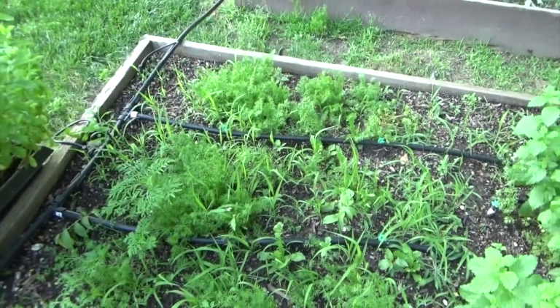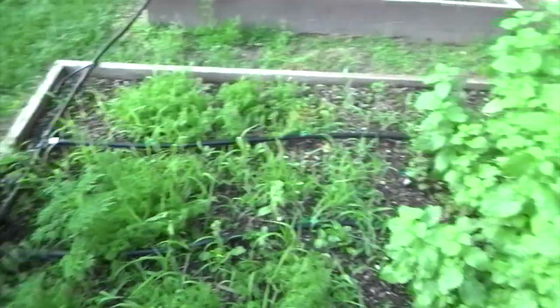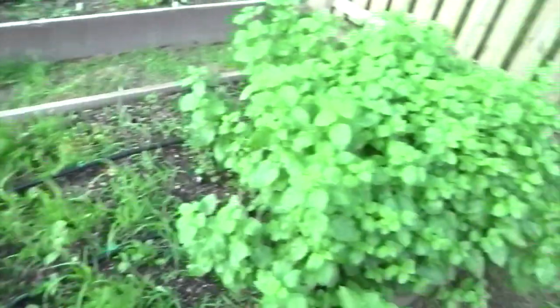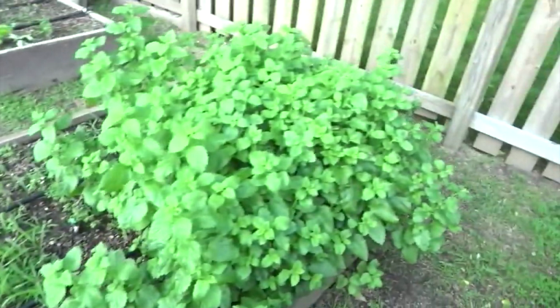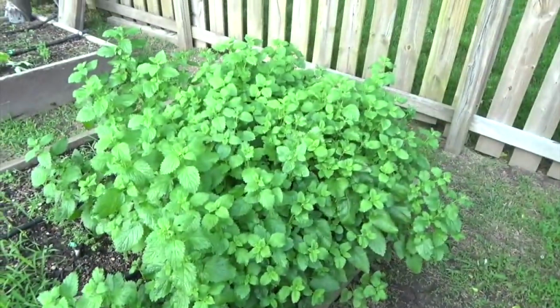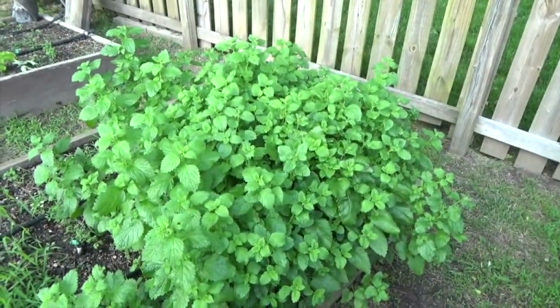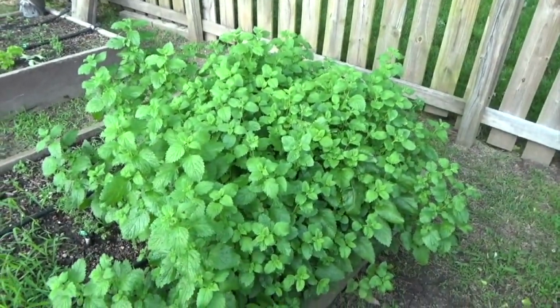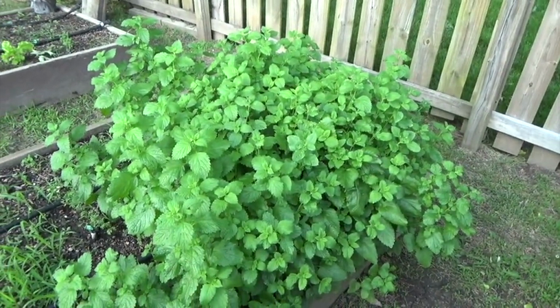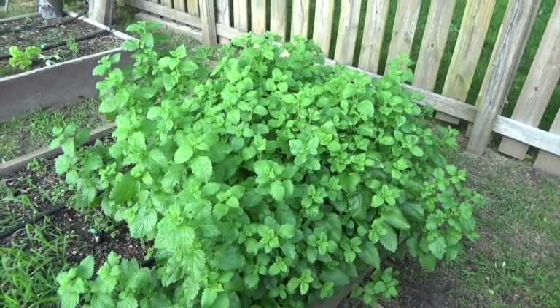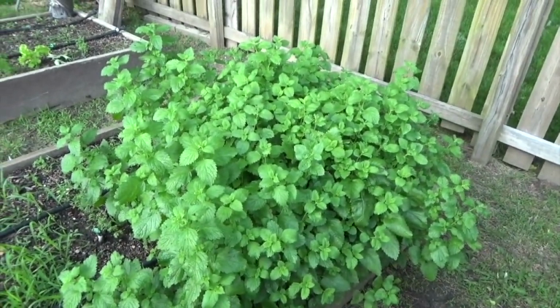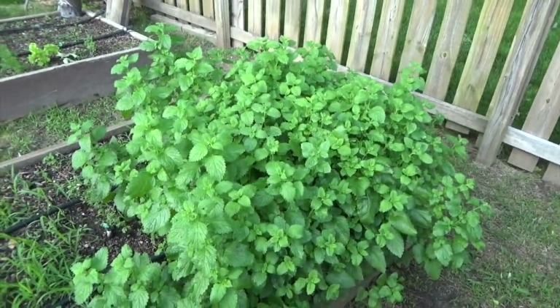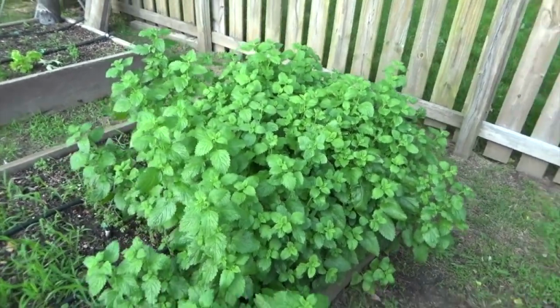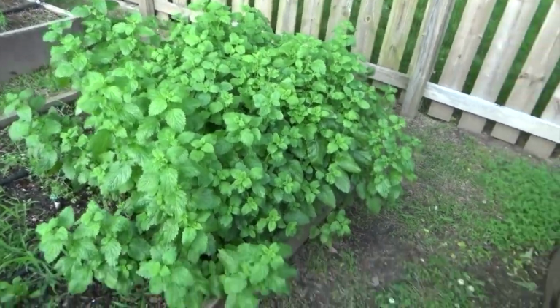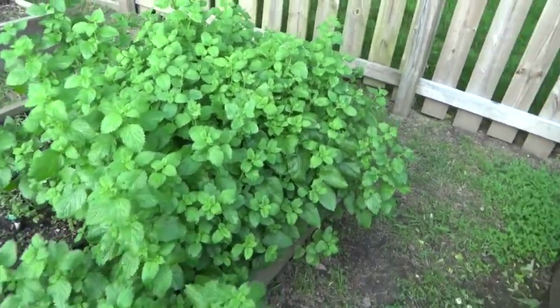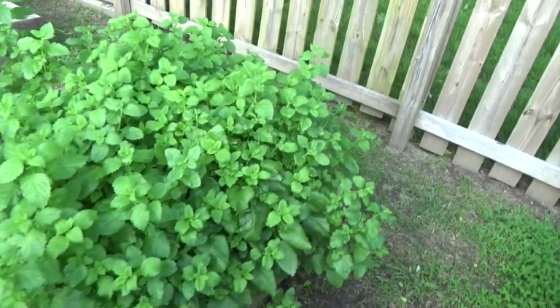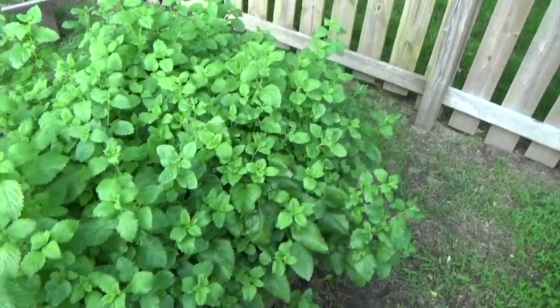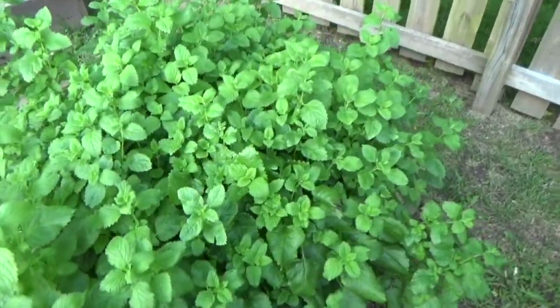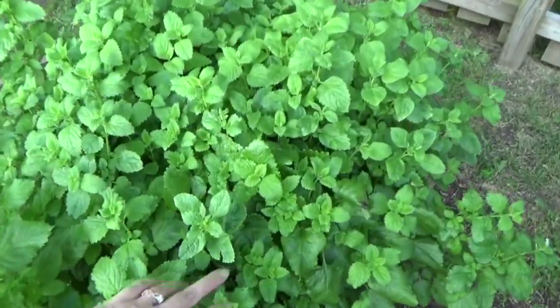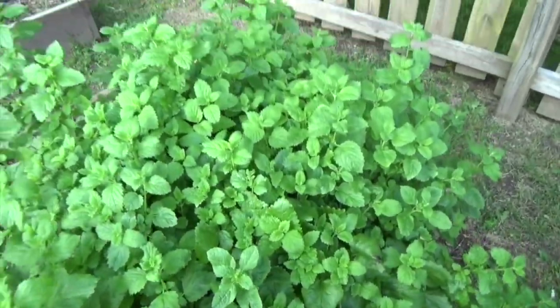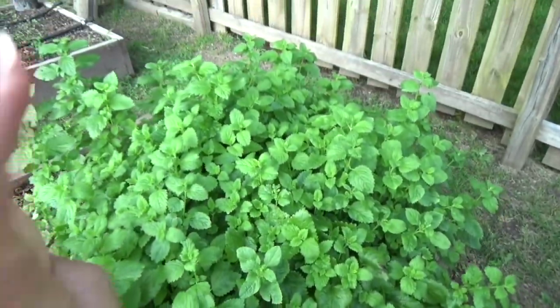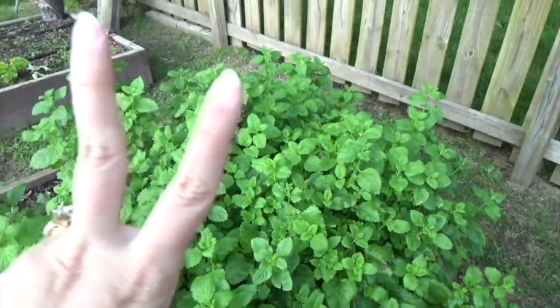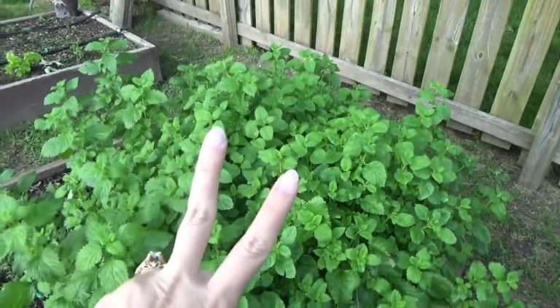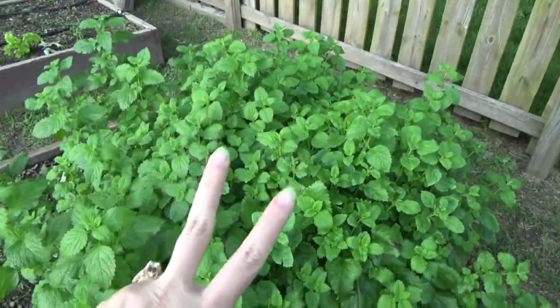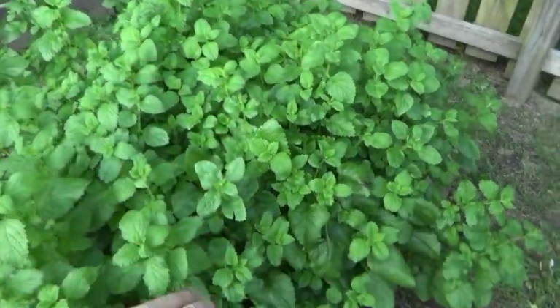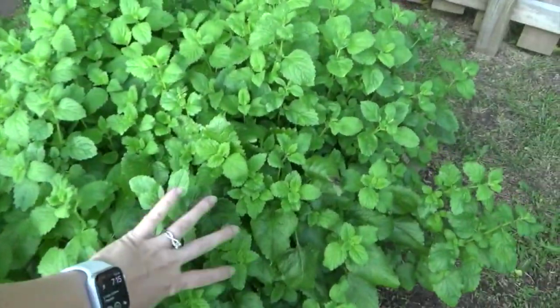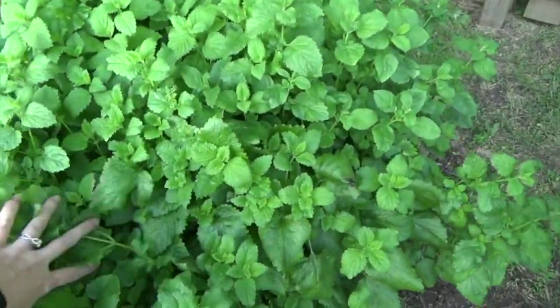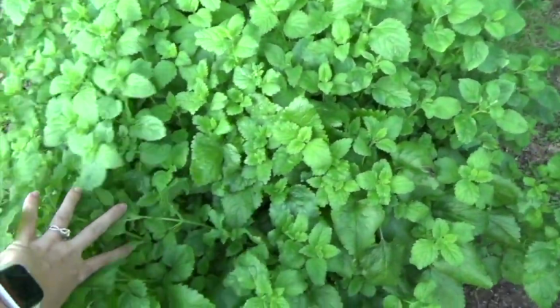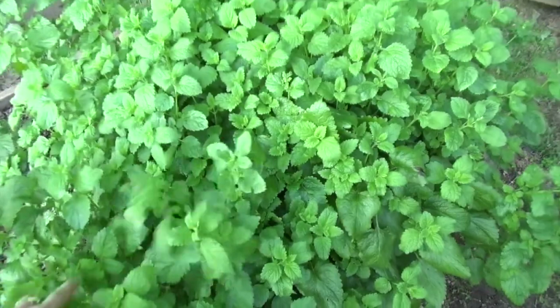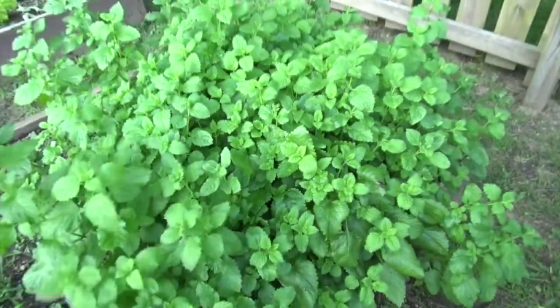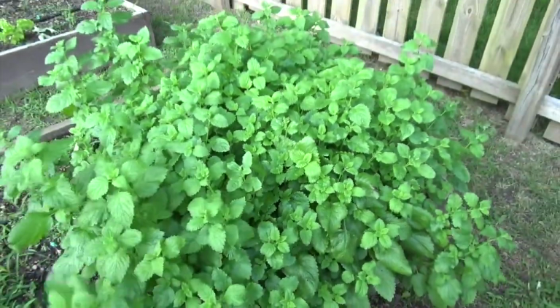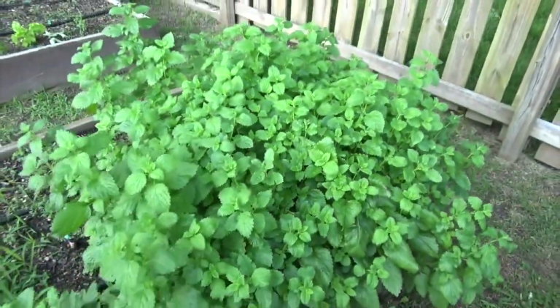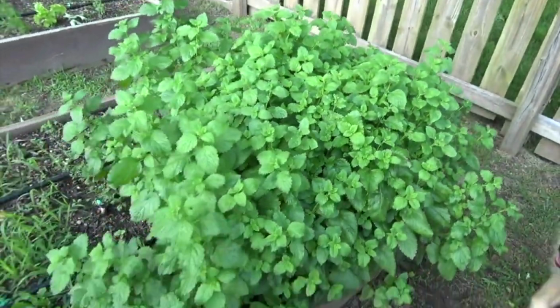The lemon balm — oh my gosh, don't even get me started. That thing is a tree. My wife swears she cut it back. I'm going to show her how I cut it back and we're going to see the difference.